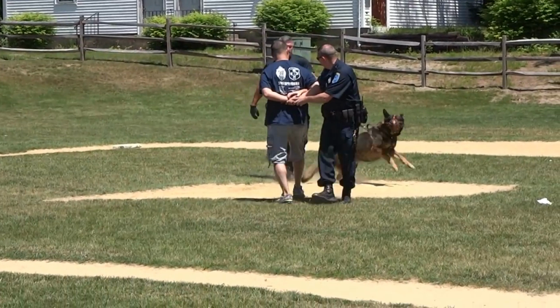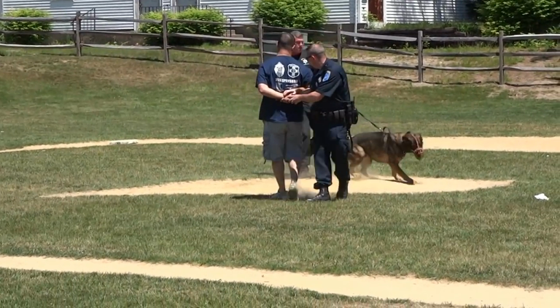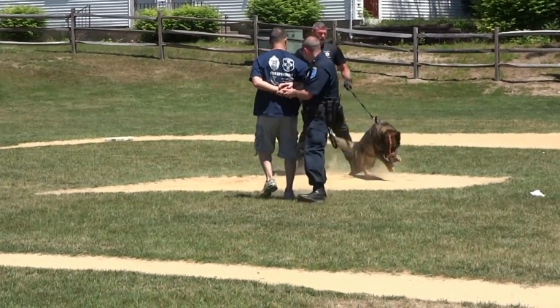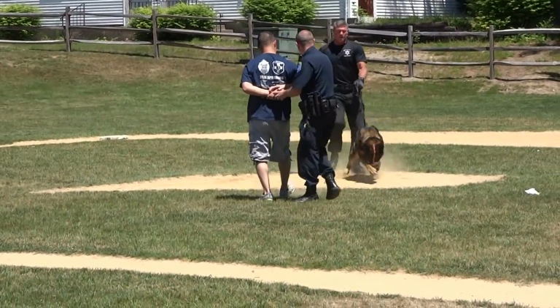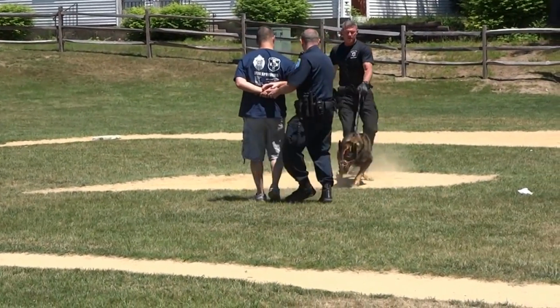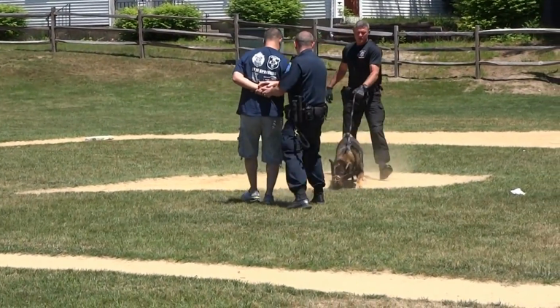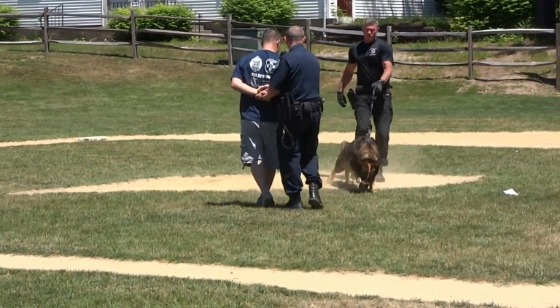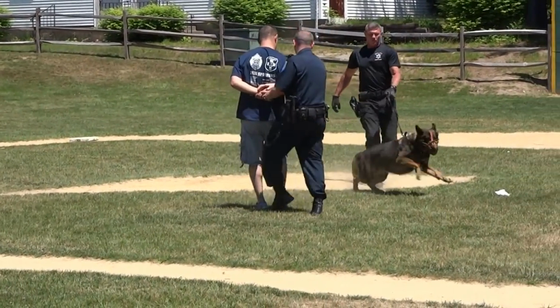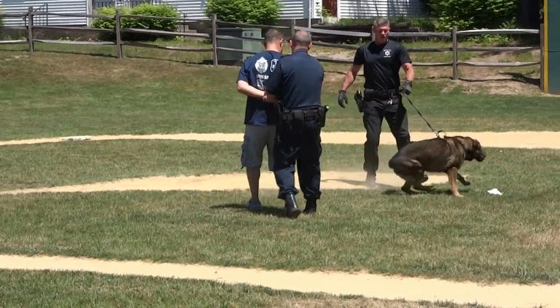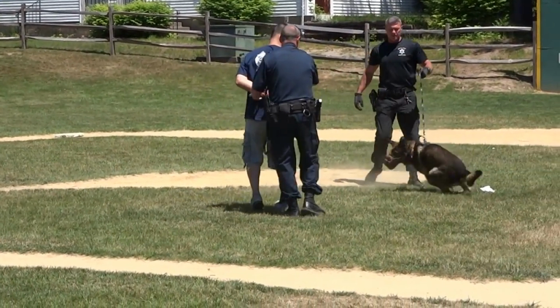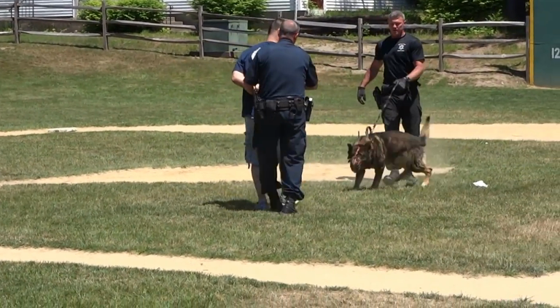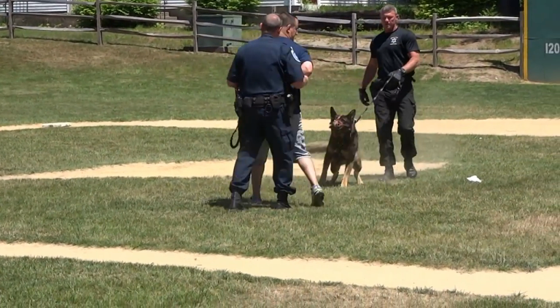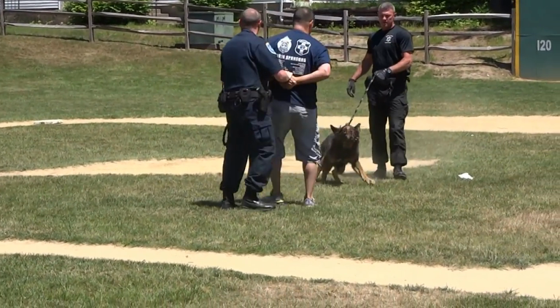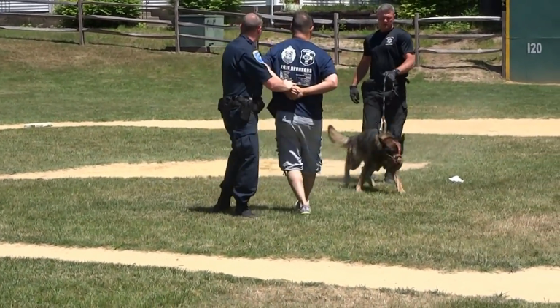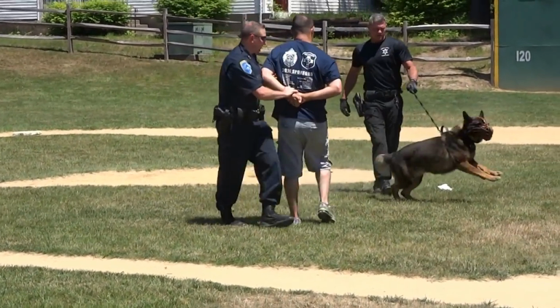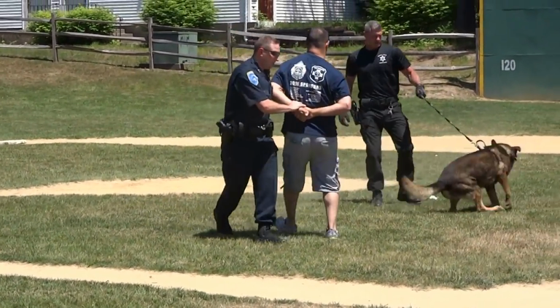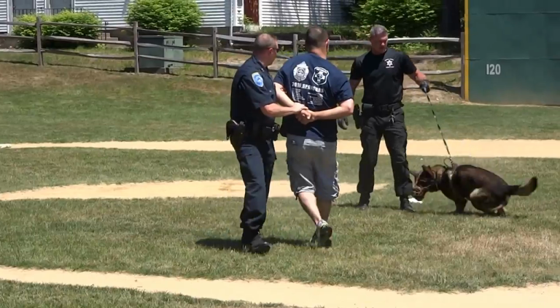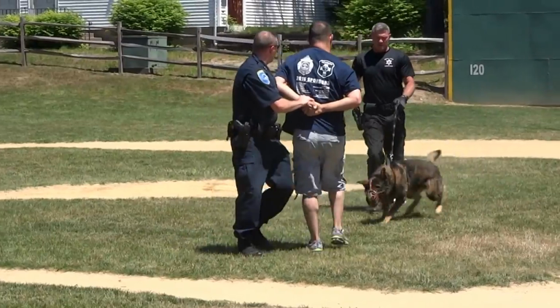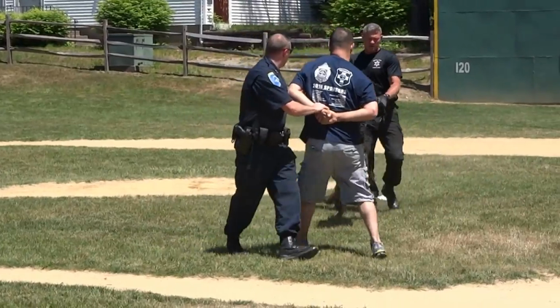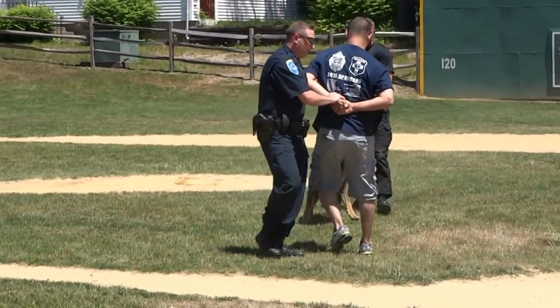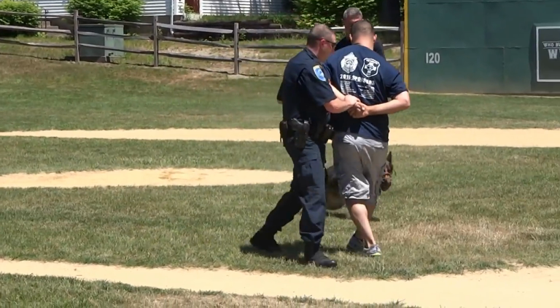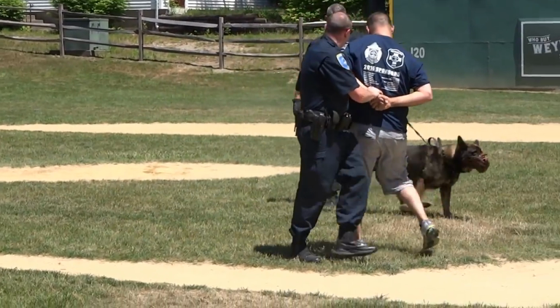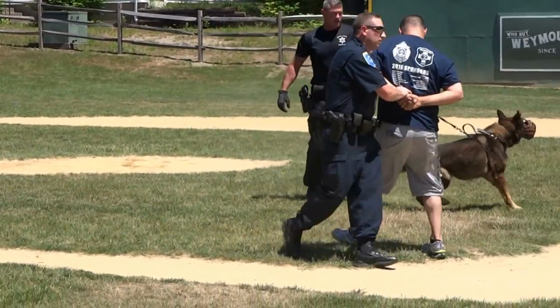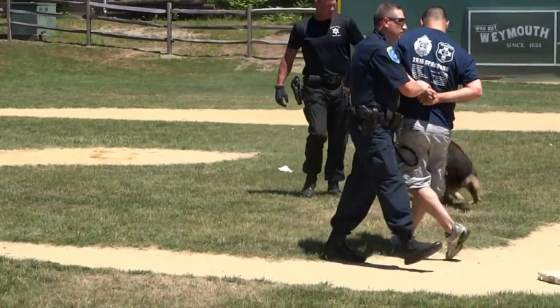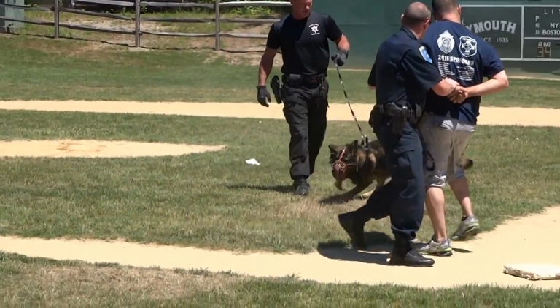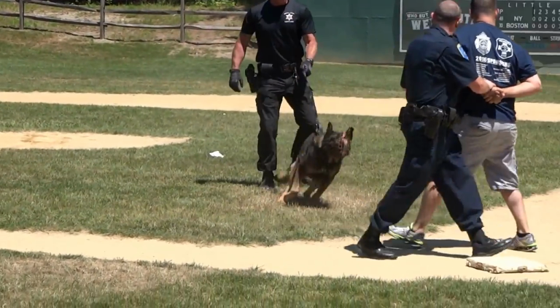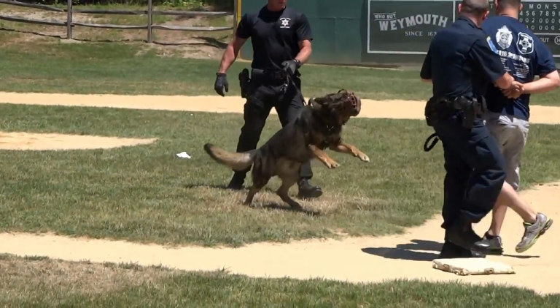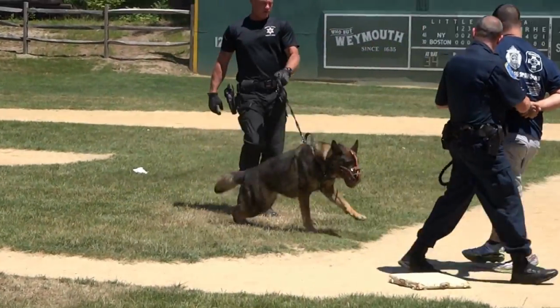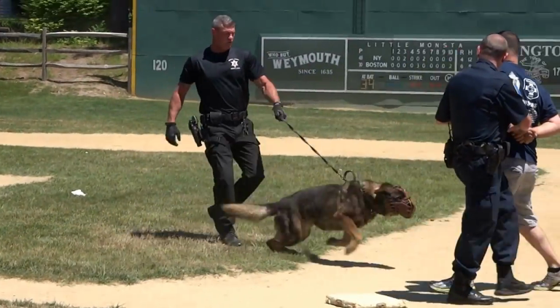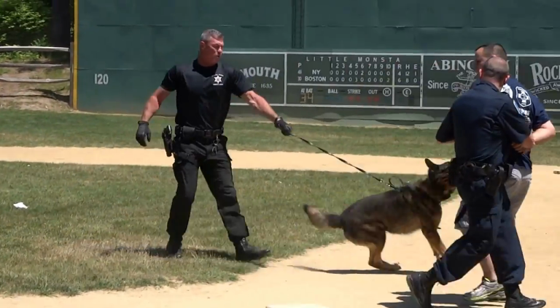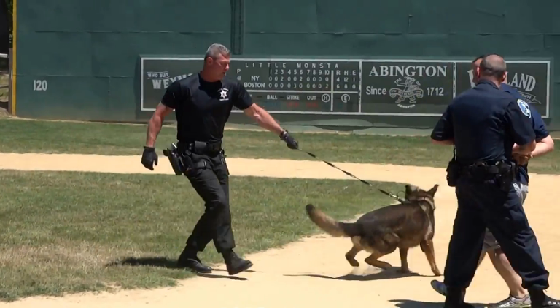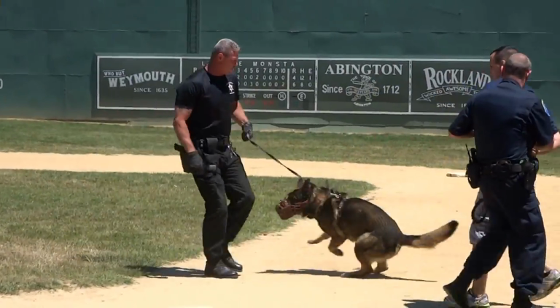We're doing an escort — this is all for training purposes. We try to keep the dog's drive up throughout a whole demonstration, throughout the whole application of it.